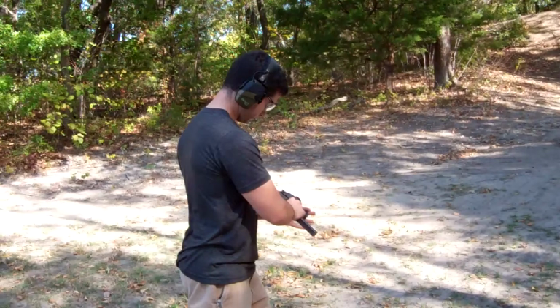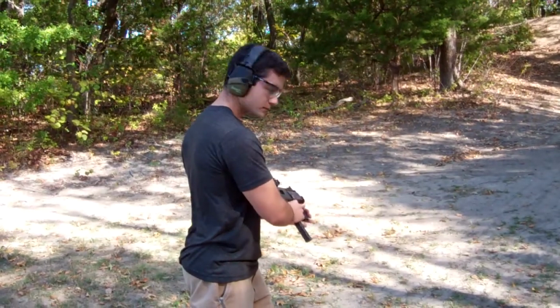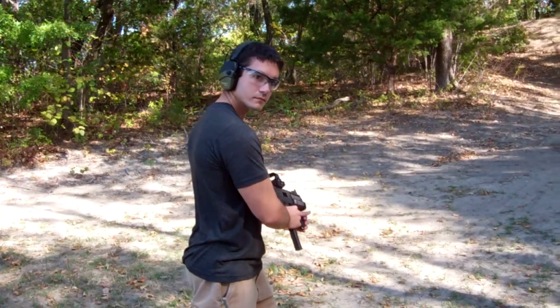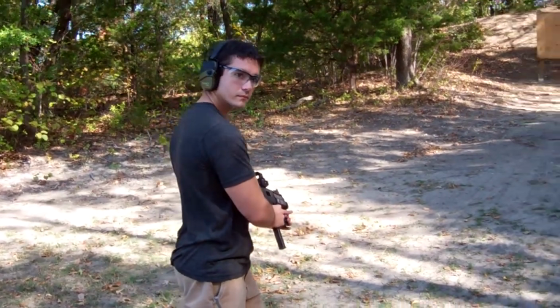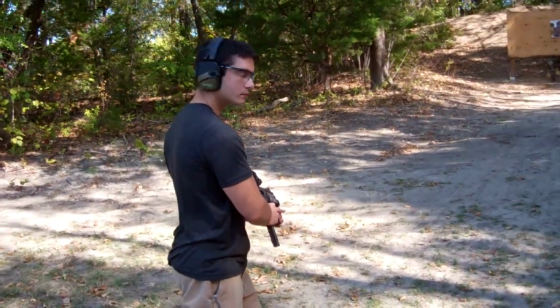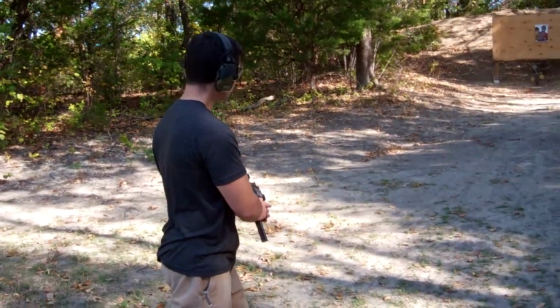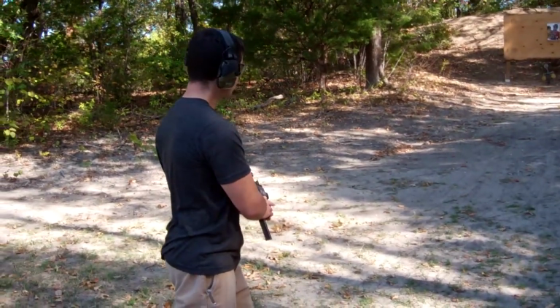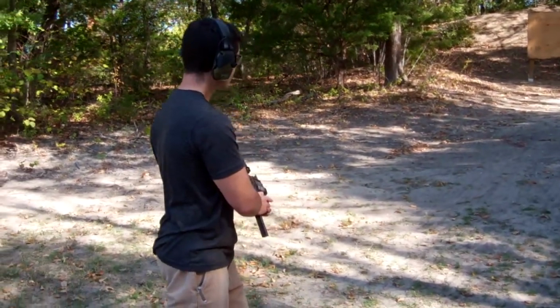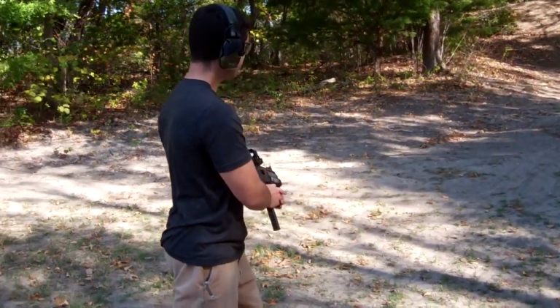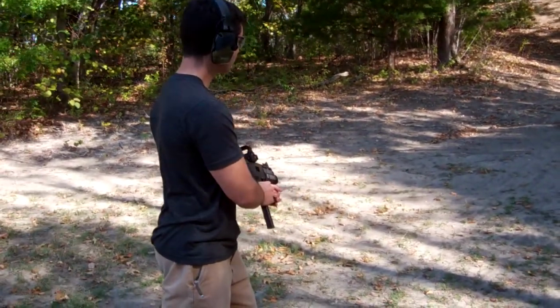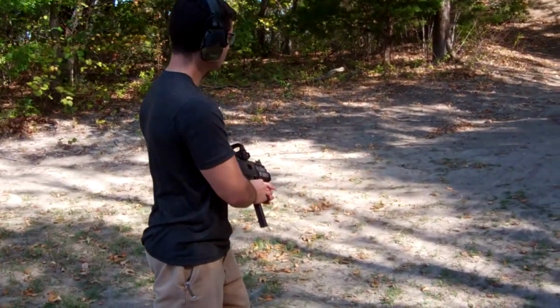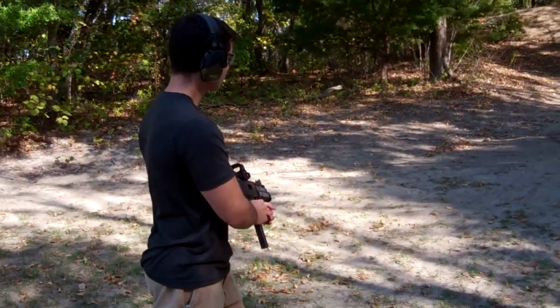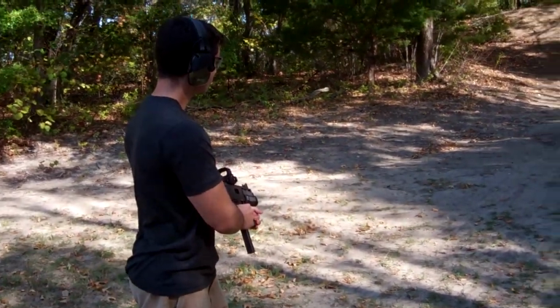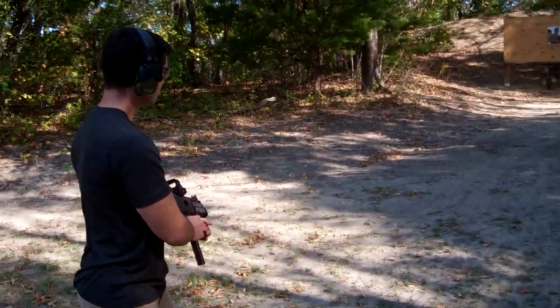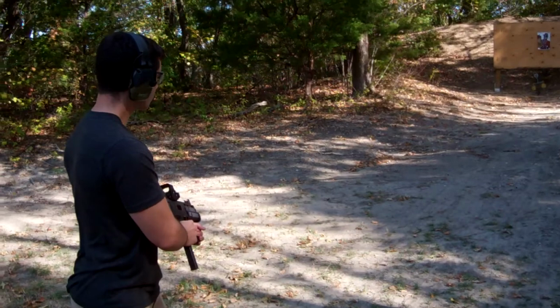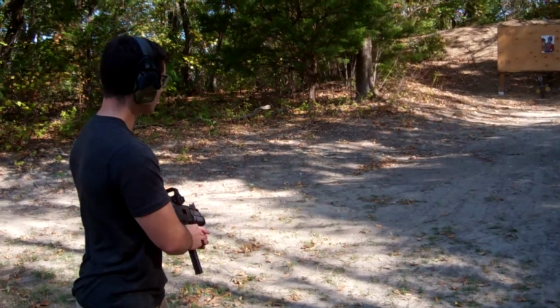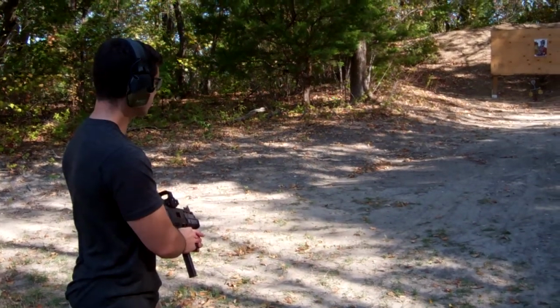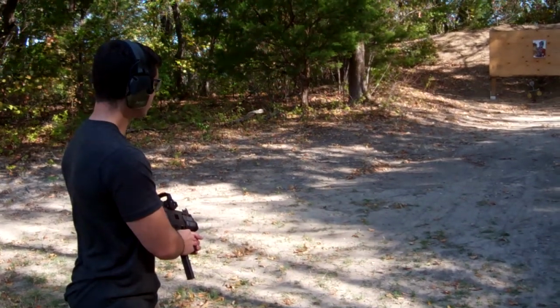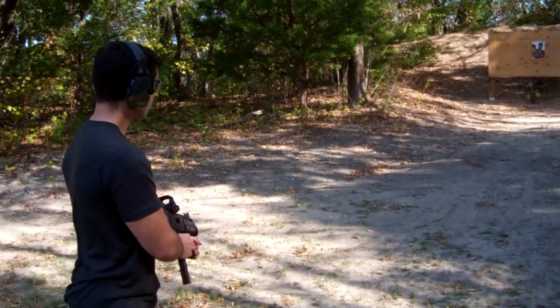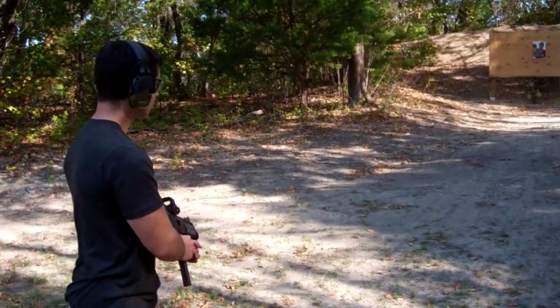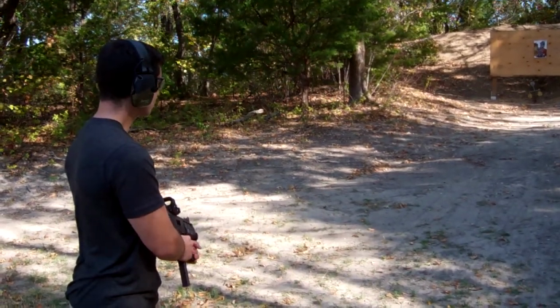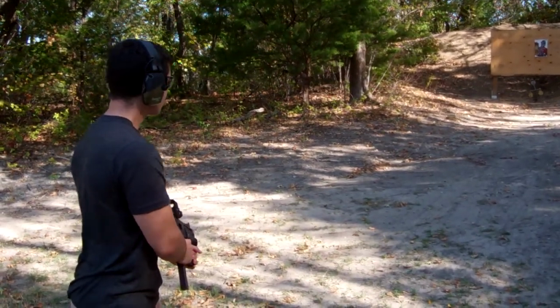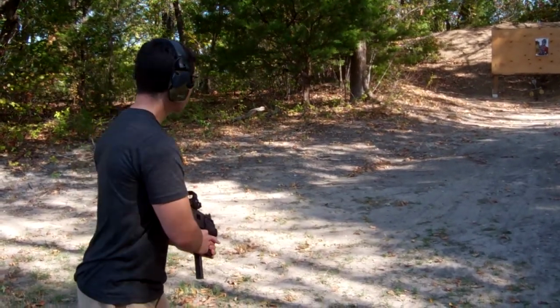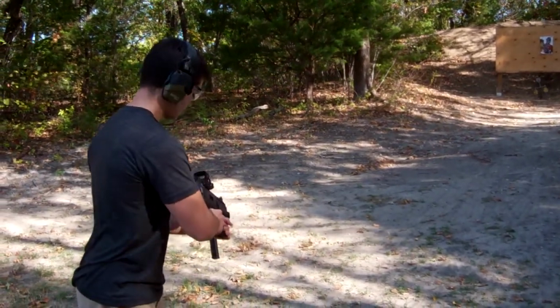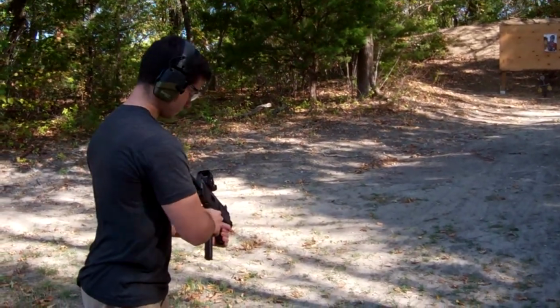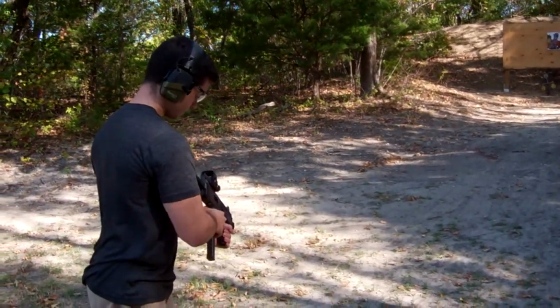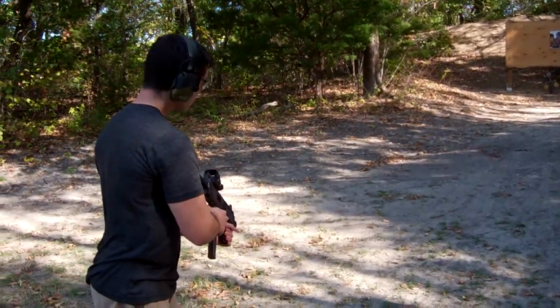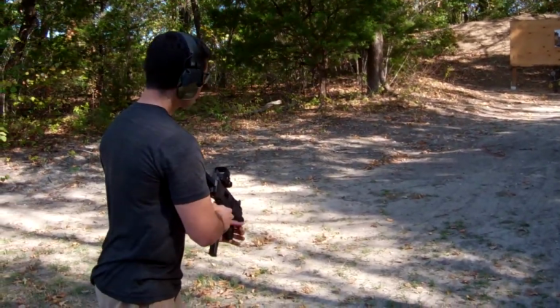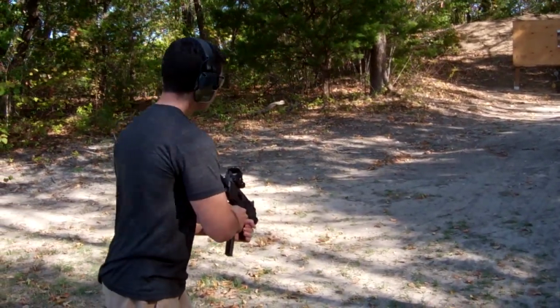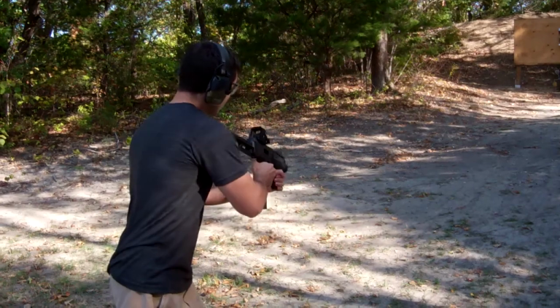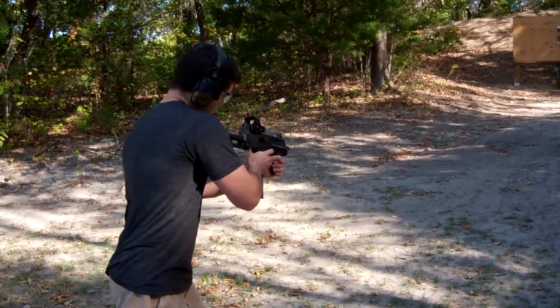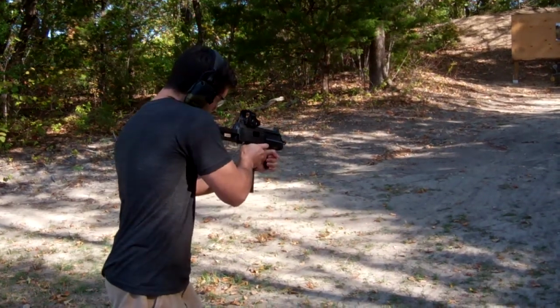Looking at those targets between the white, see if we can use the red dot. I don't know — he says it's closed. Yeah, I need to do some practice. Okay, range is hot. Go ahead.